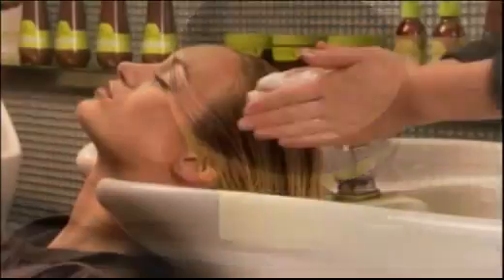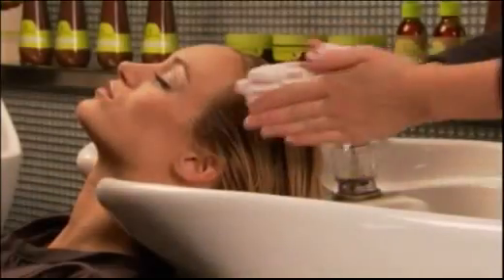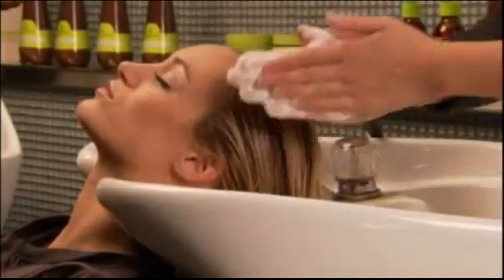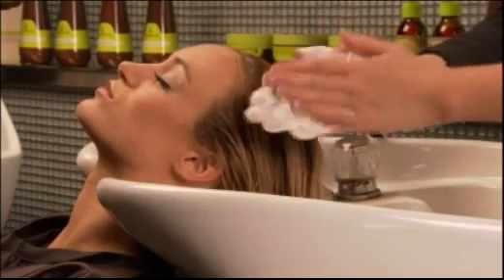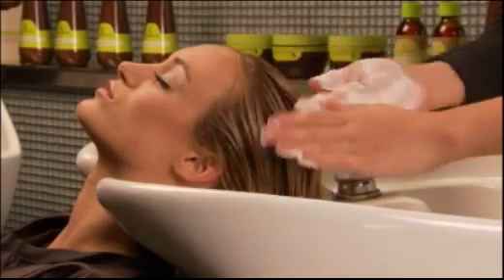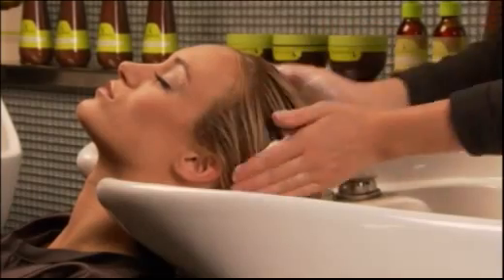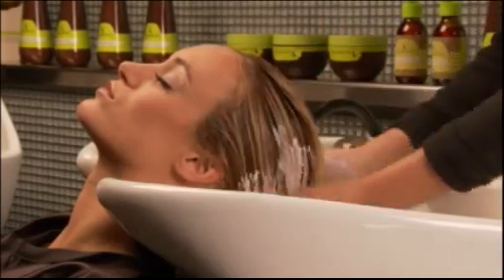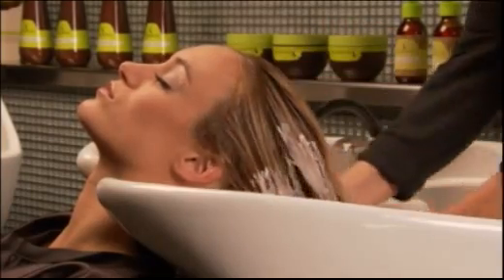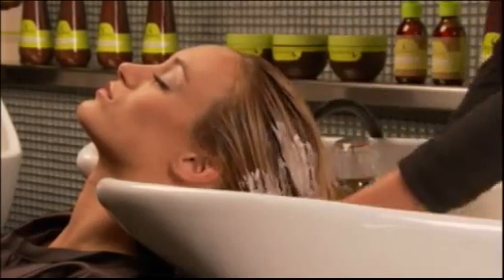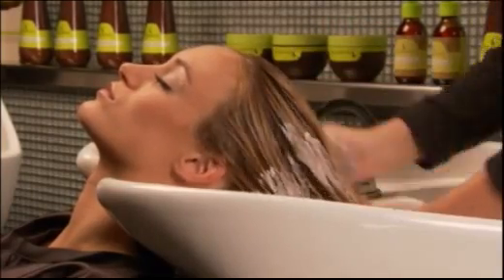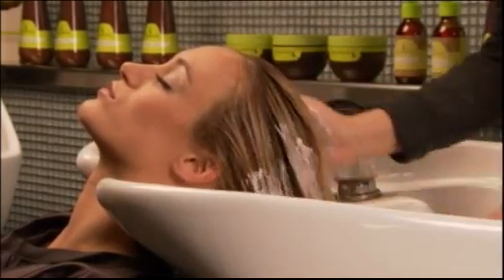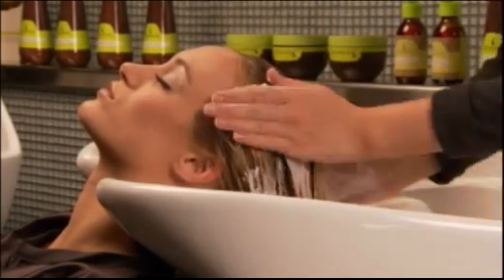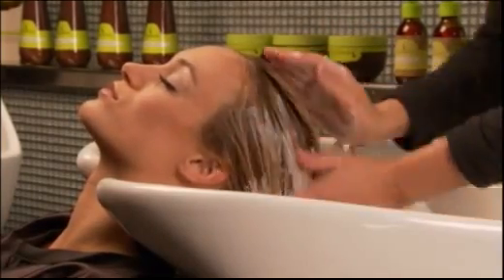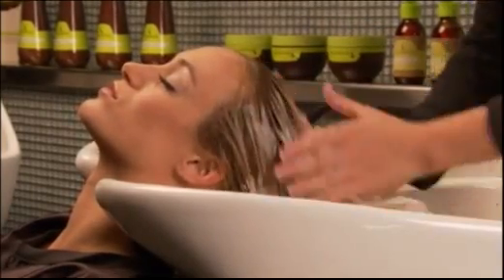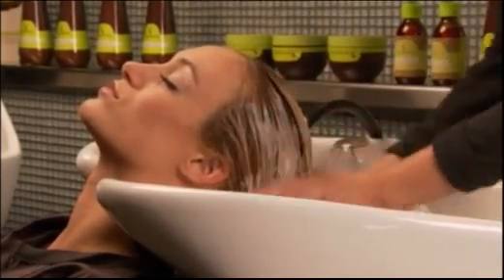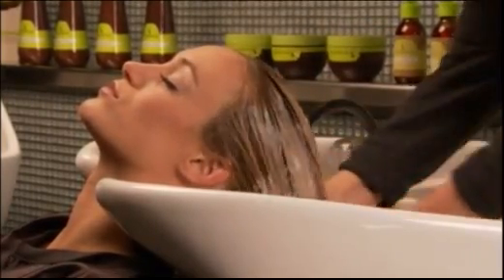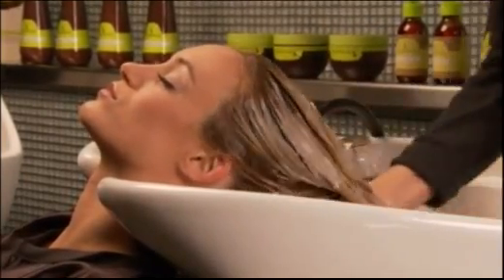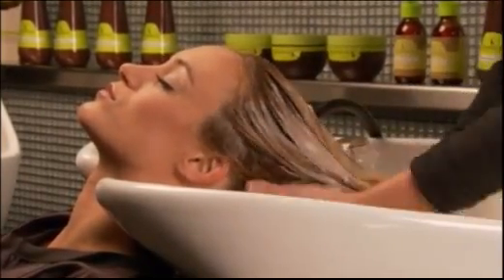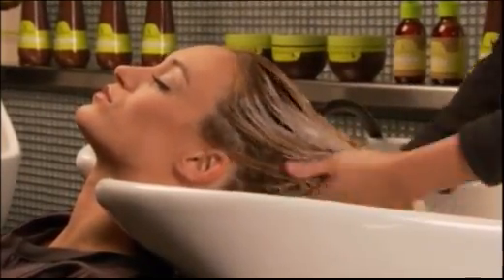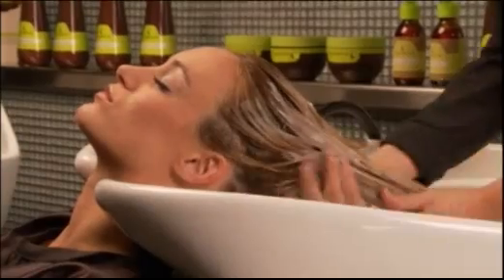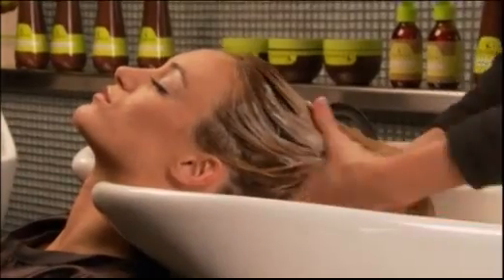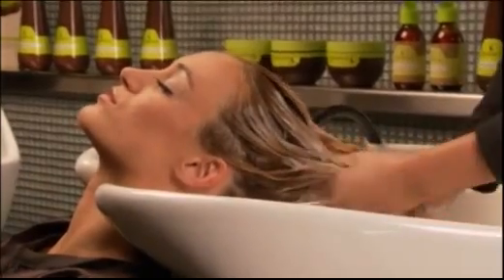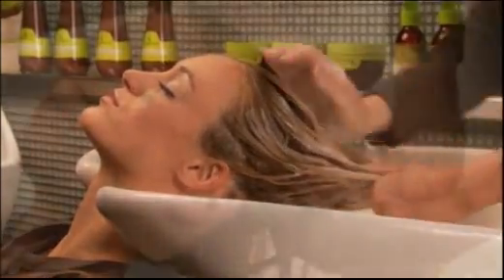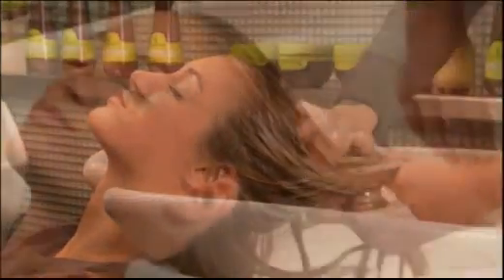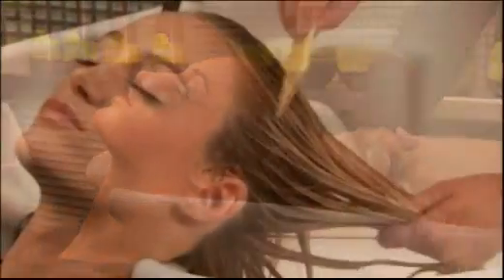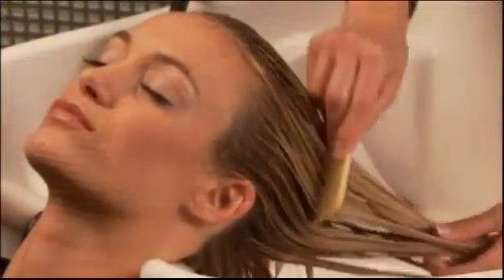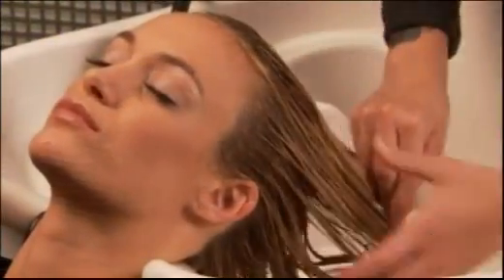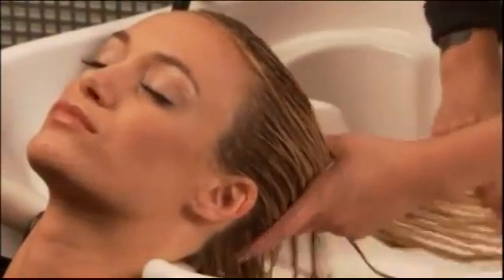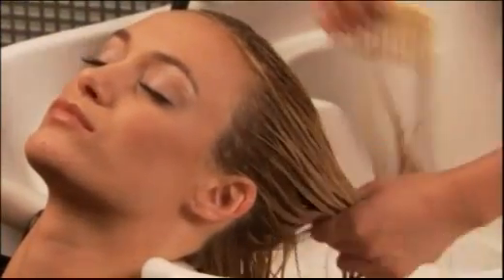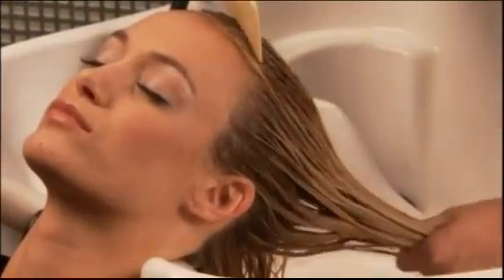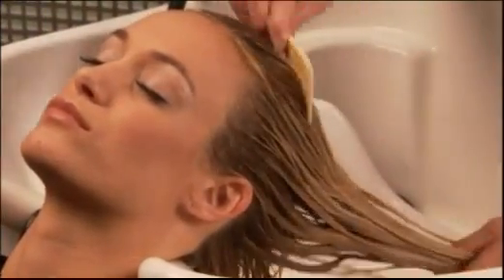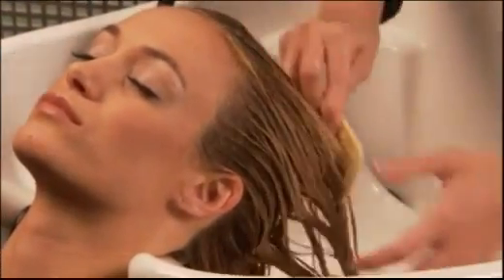Rub your palms together and apply evenly to damp hair. Comb through for even distribution.